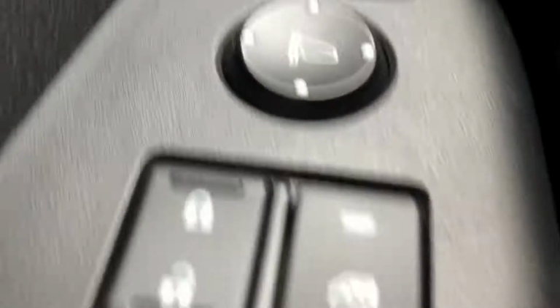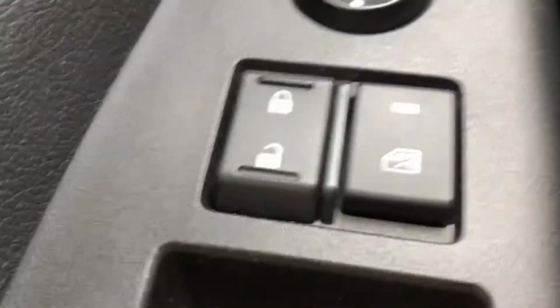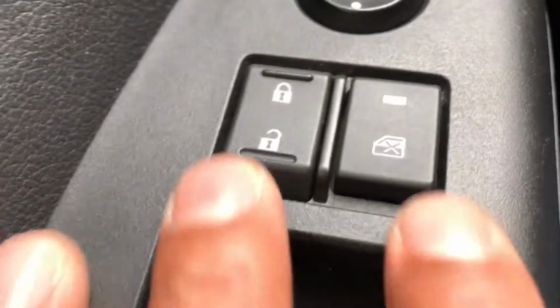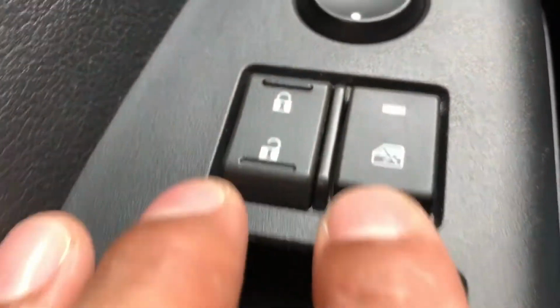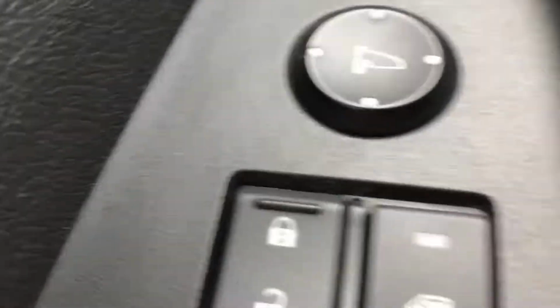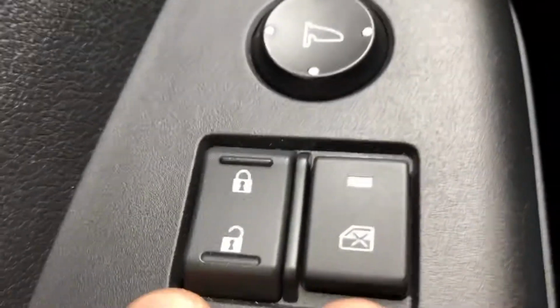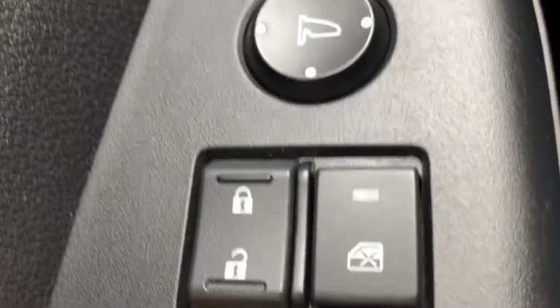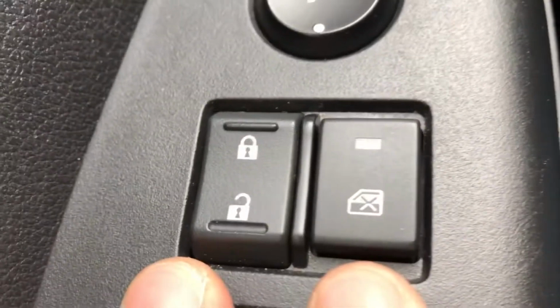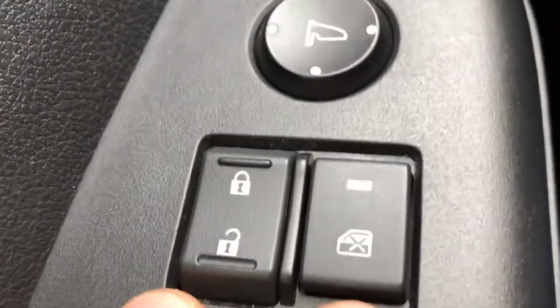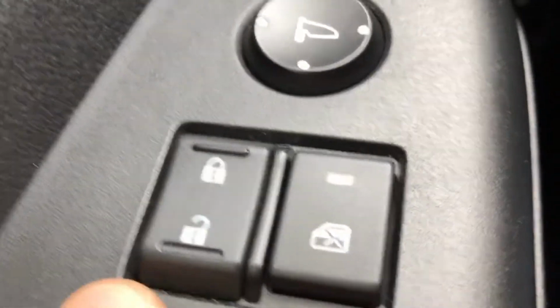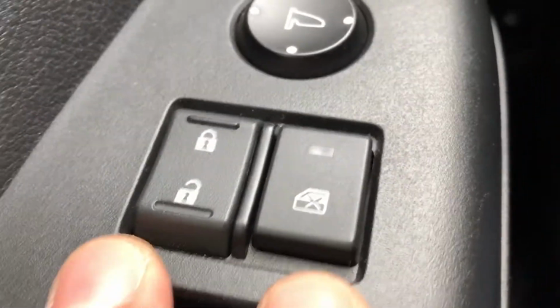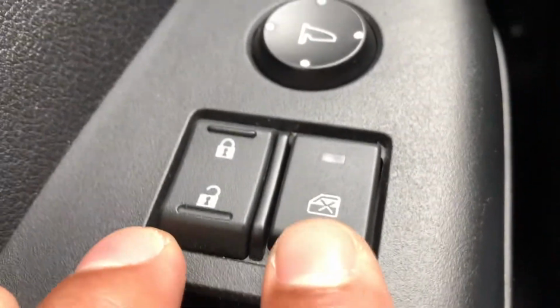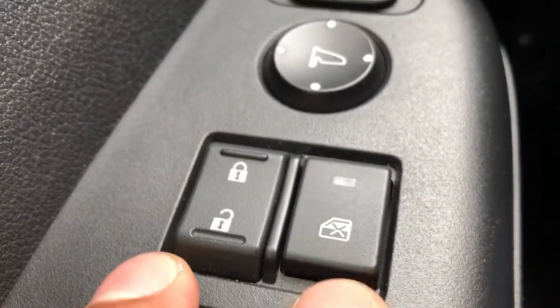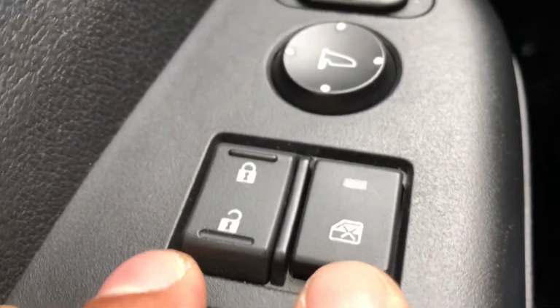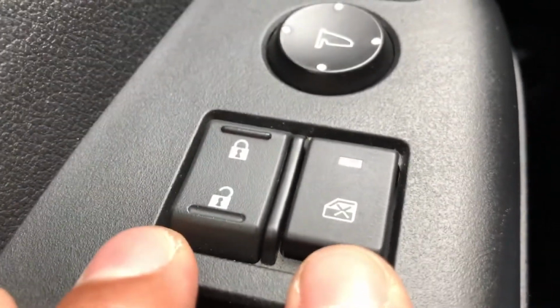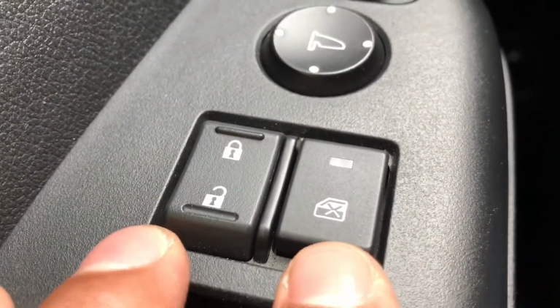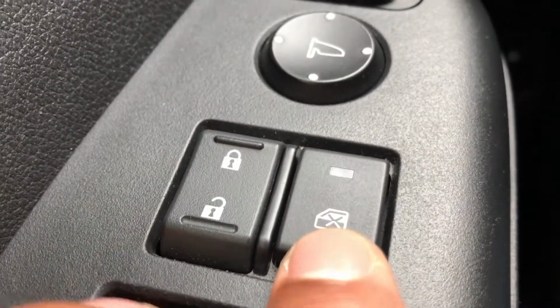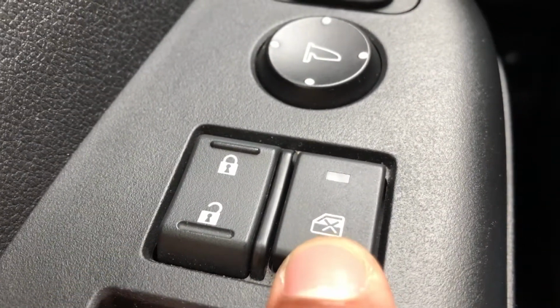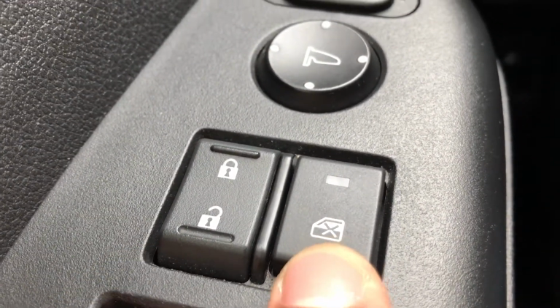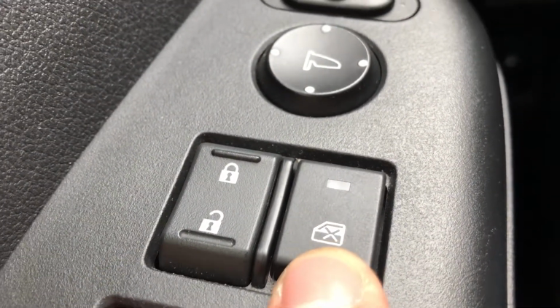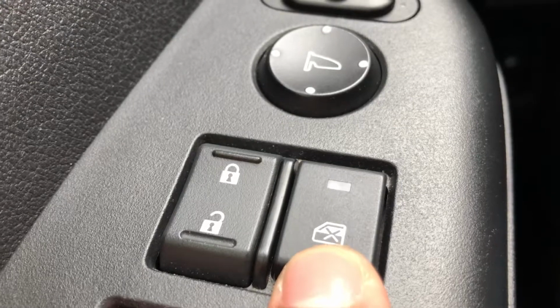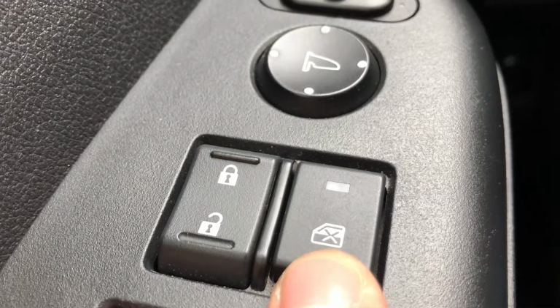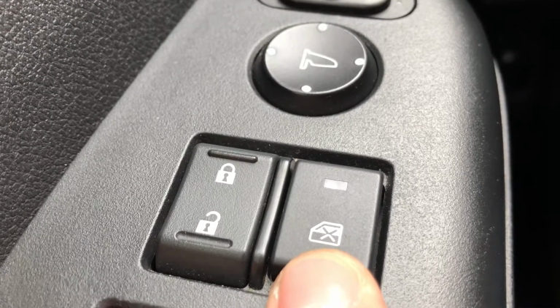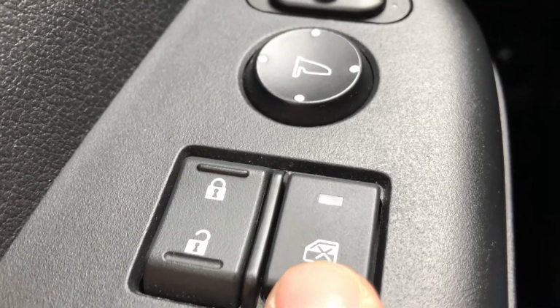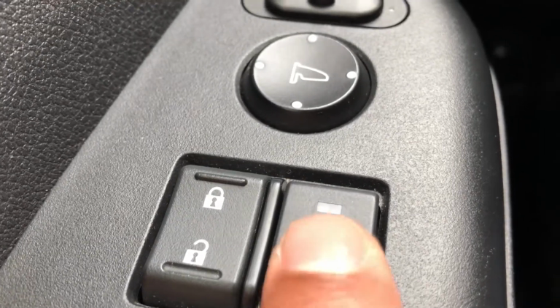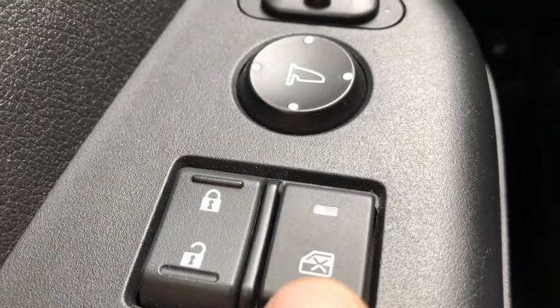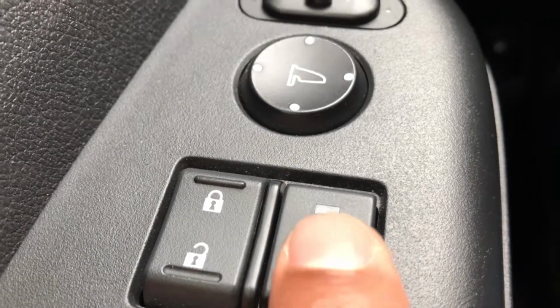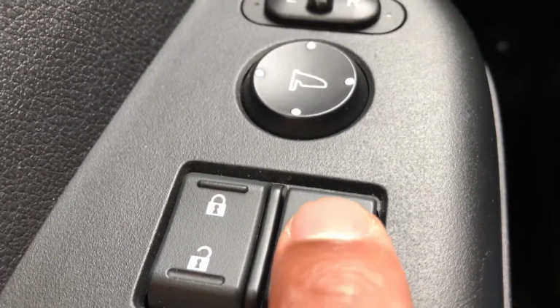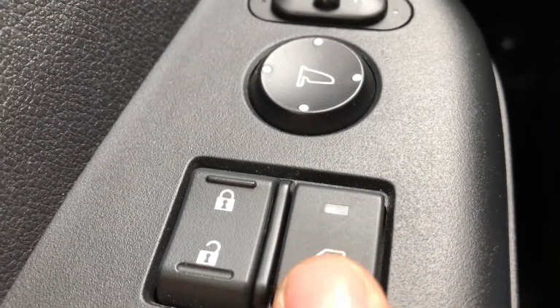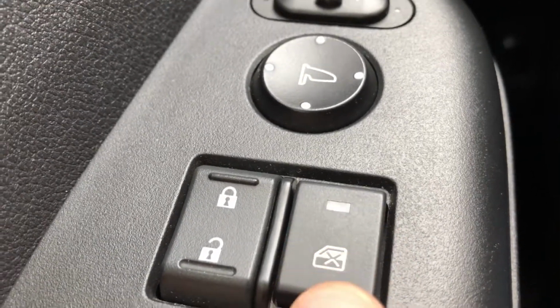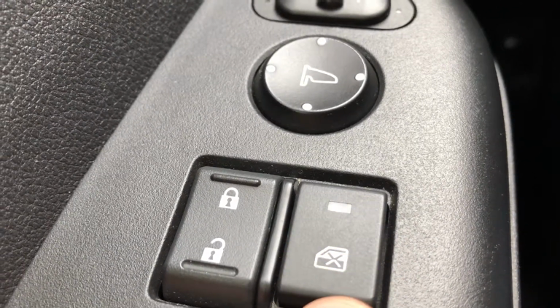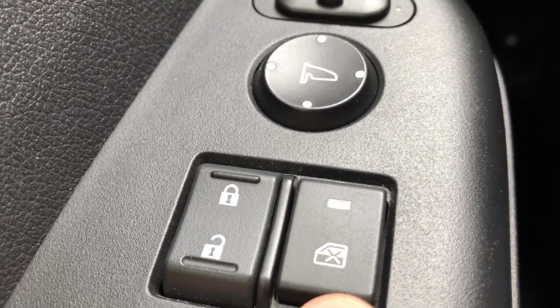There's also another control for locking and unlocking the windows. You see this button right here? This is a door with an X in it, and there's also an LED light indicator.